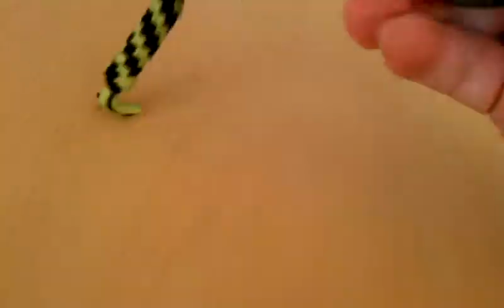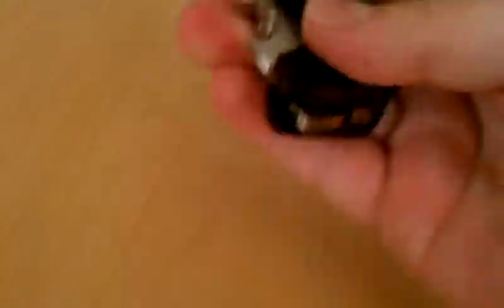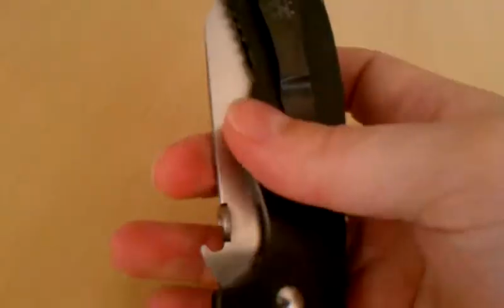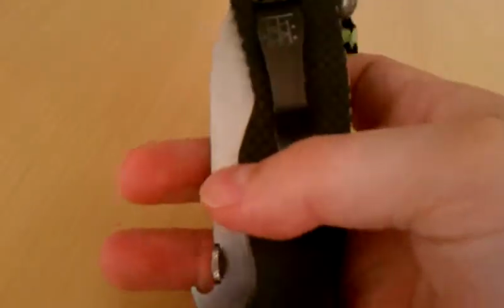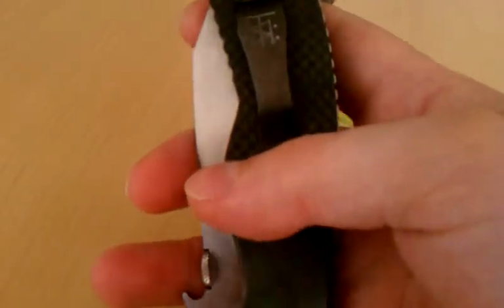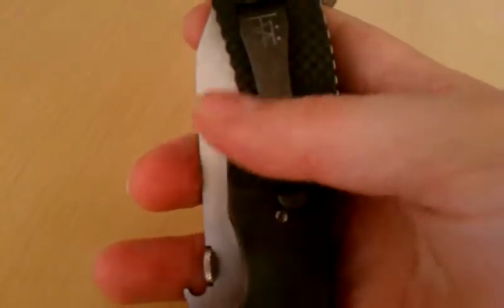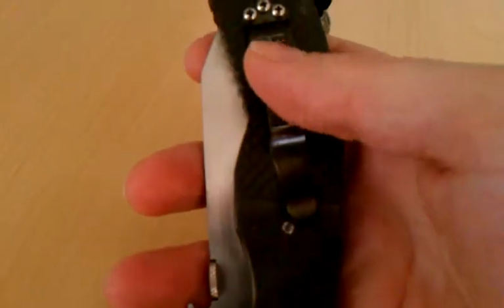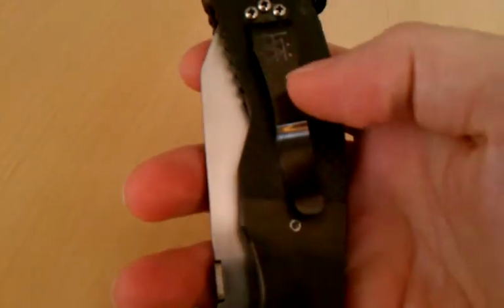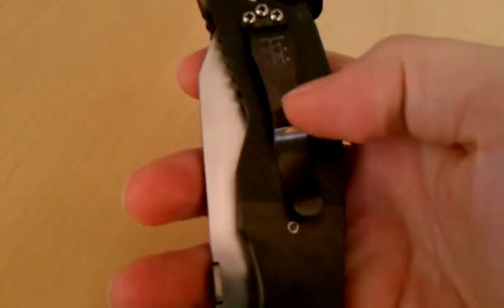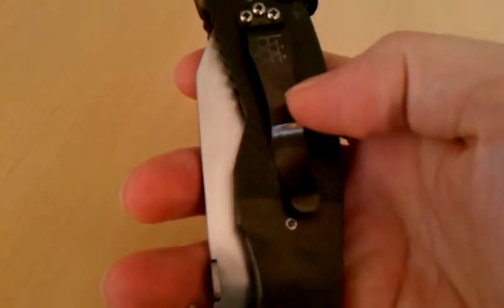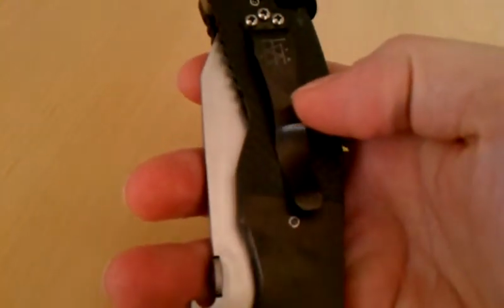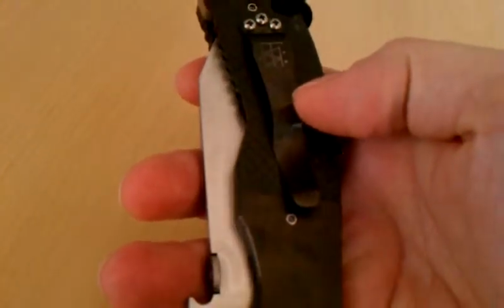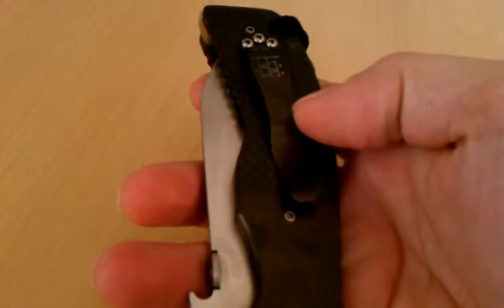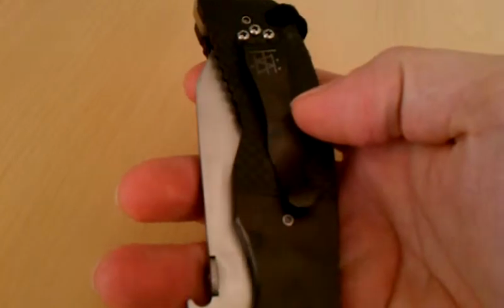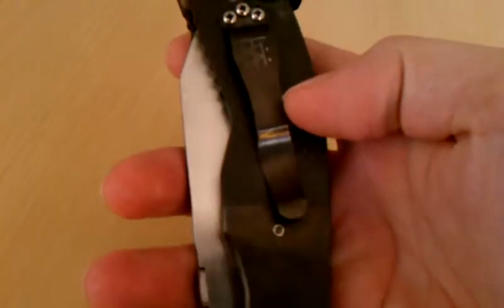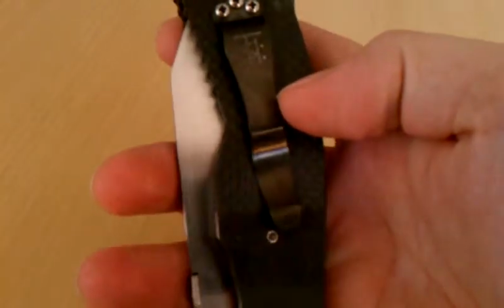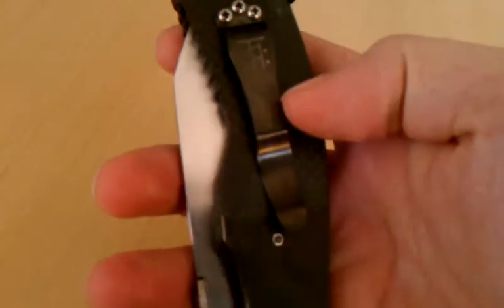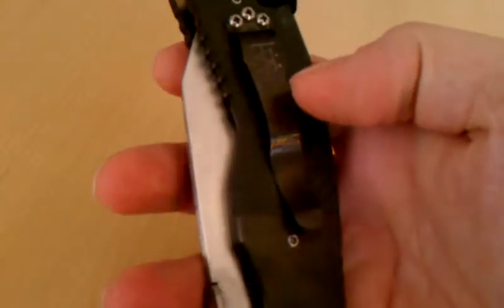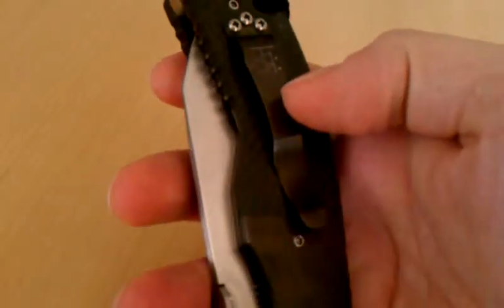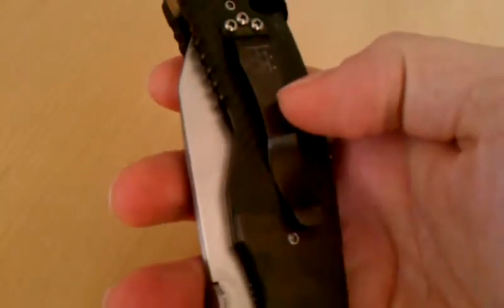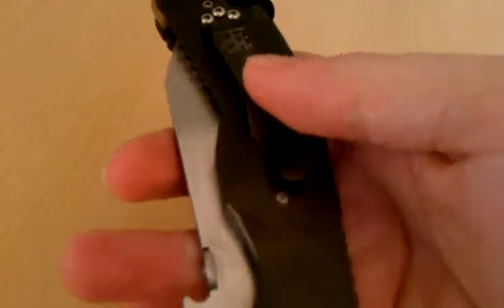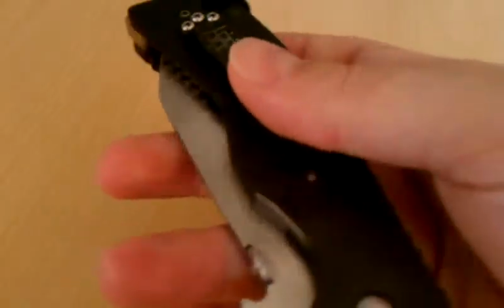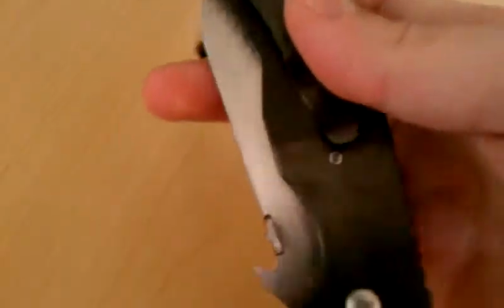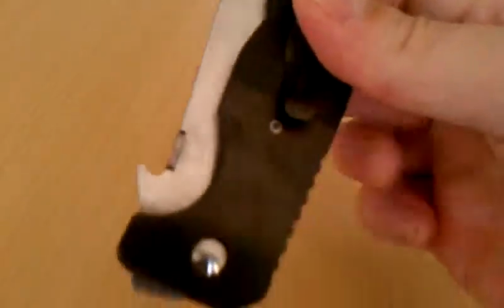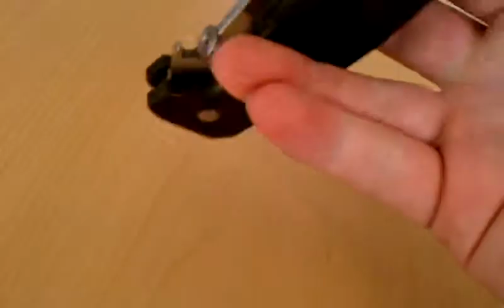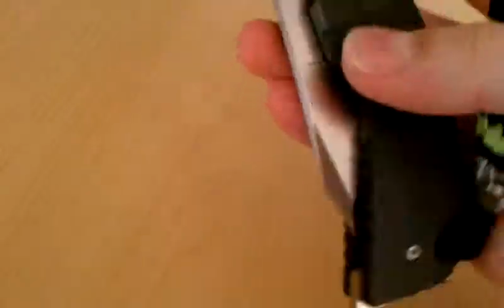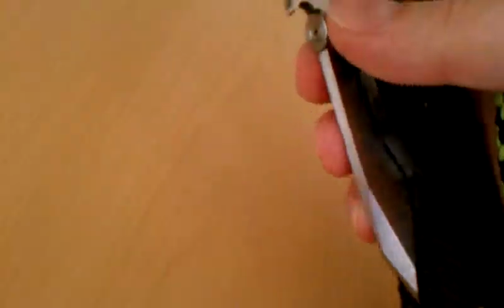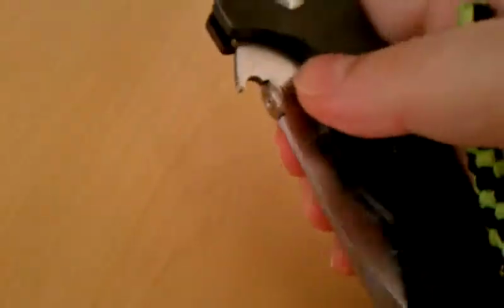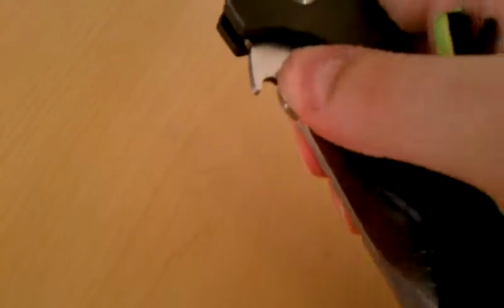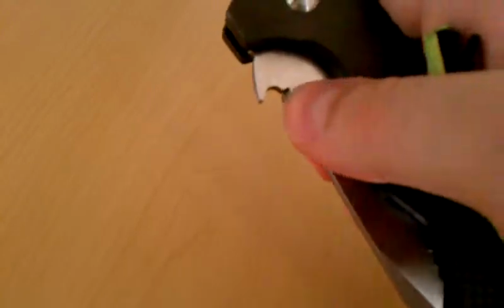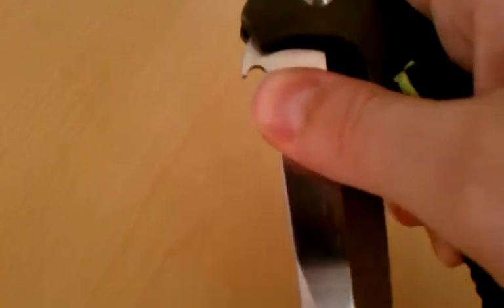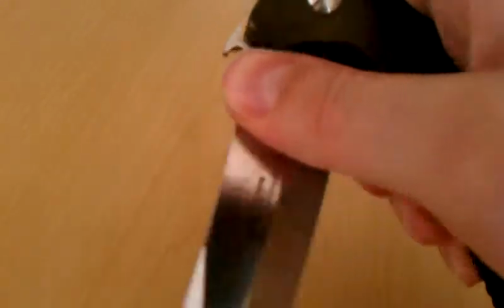That's my TSH initials on the DLC coated clip. And, of course, it has the wave.